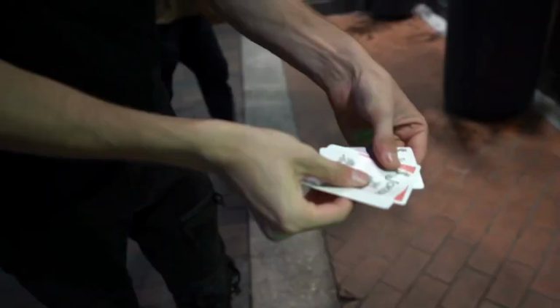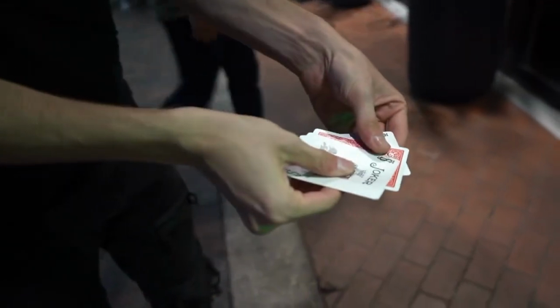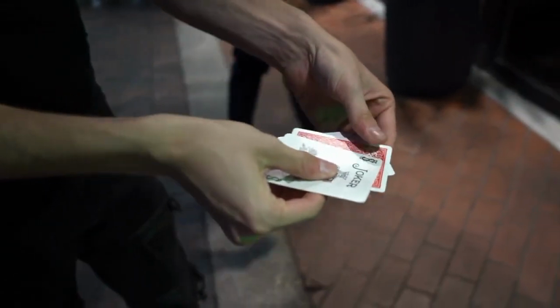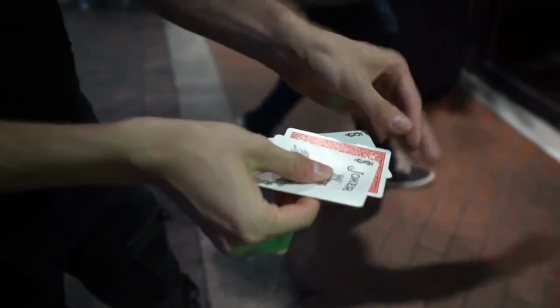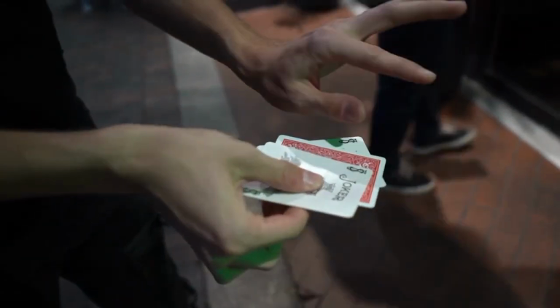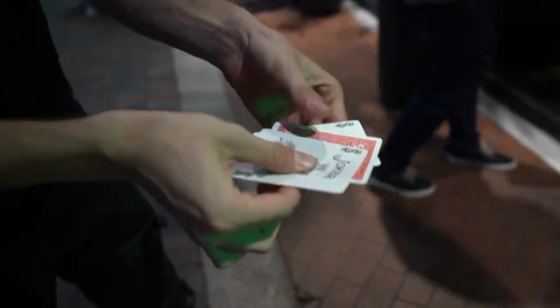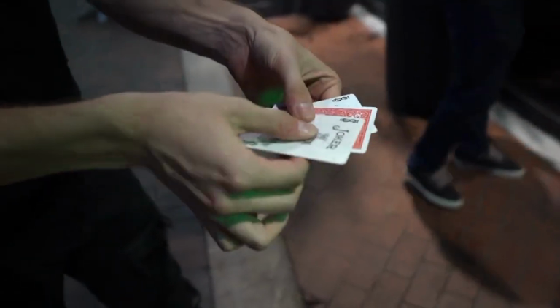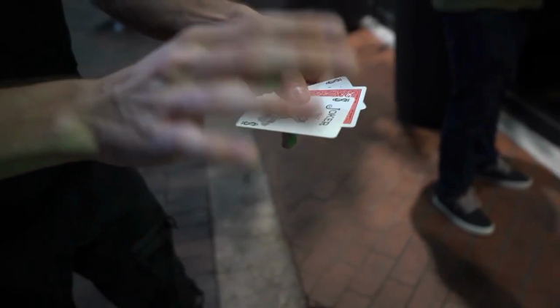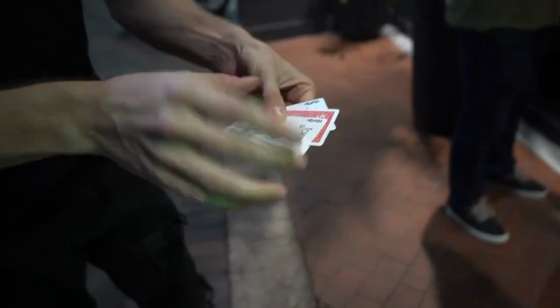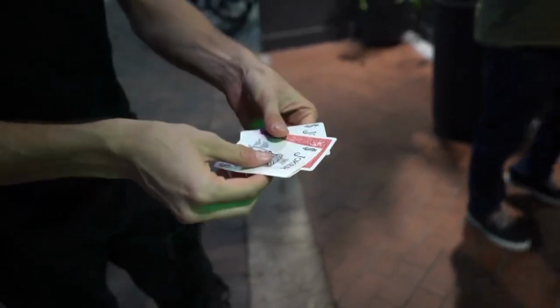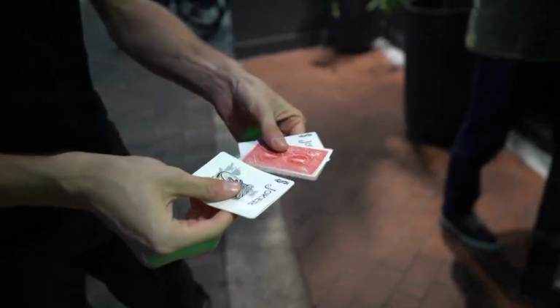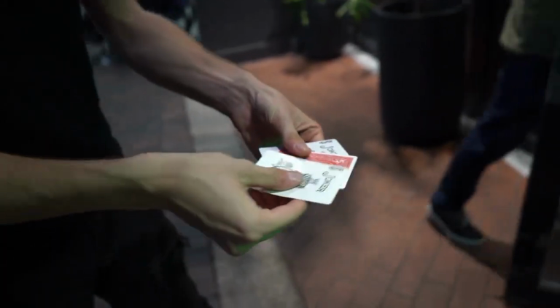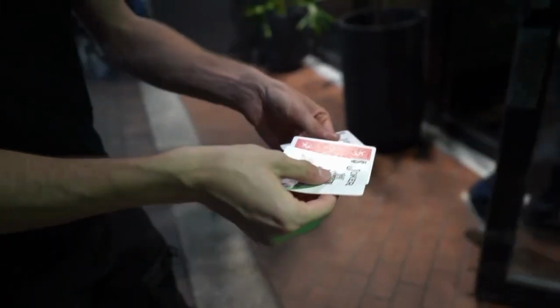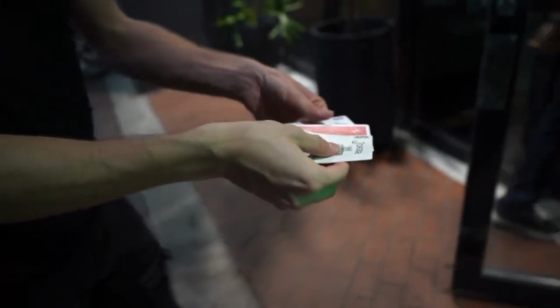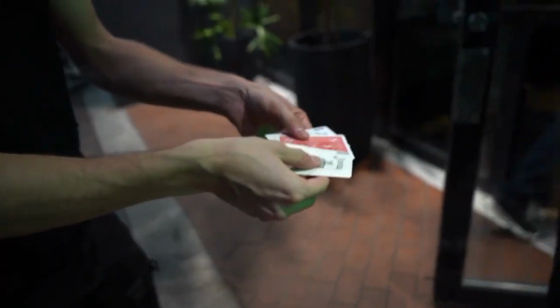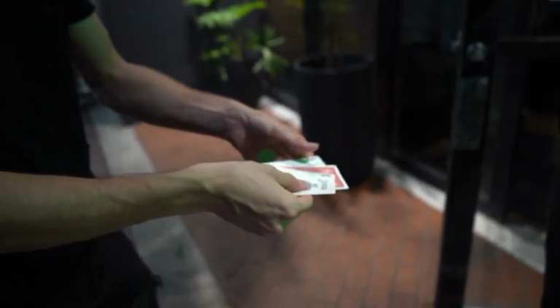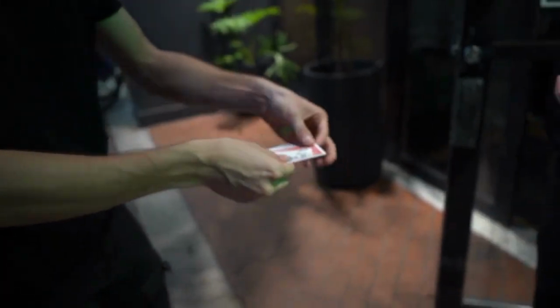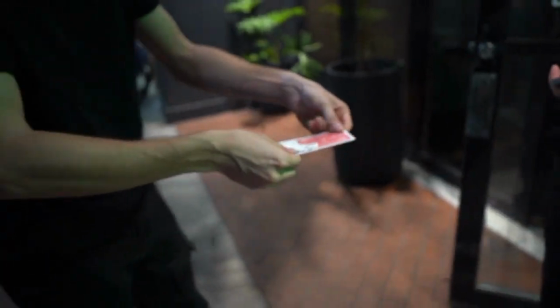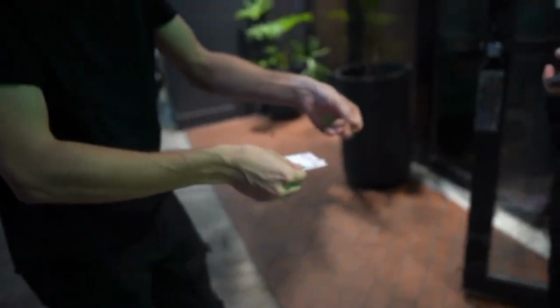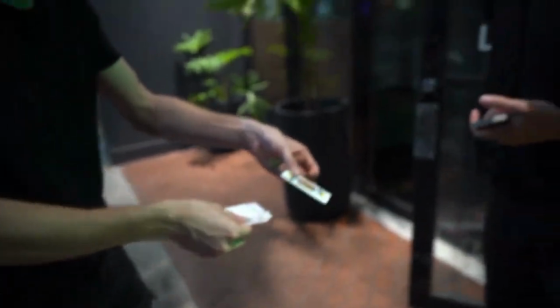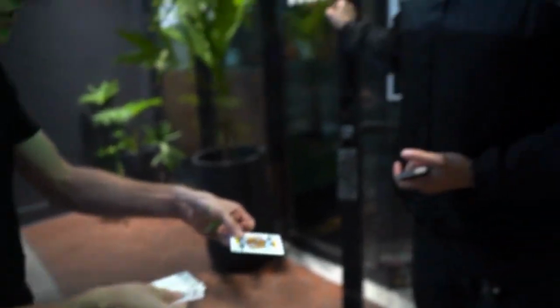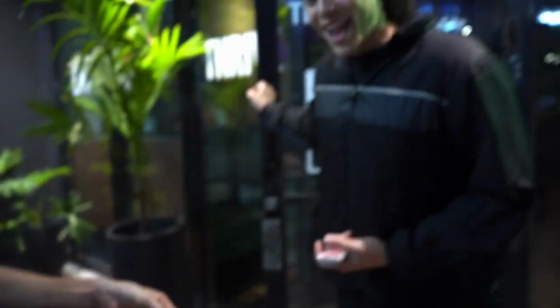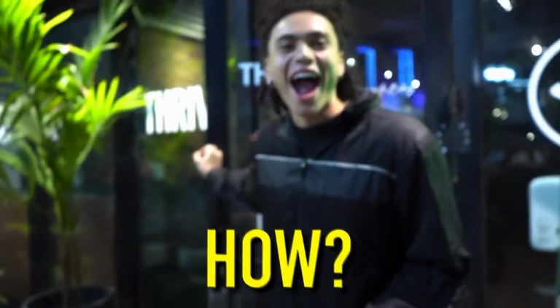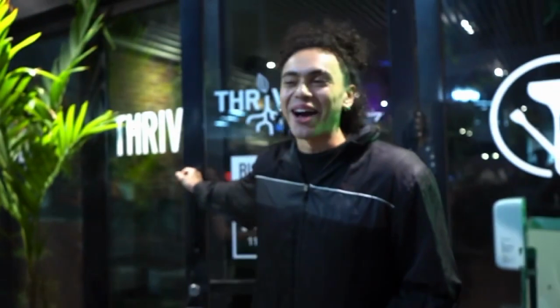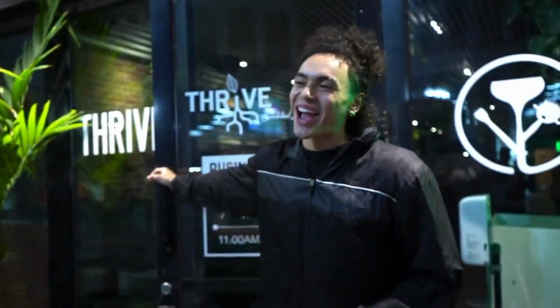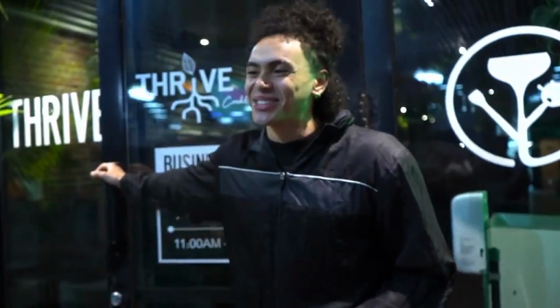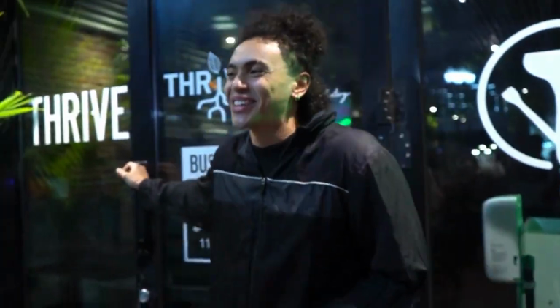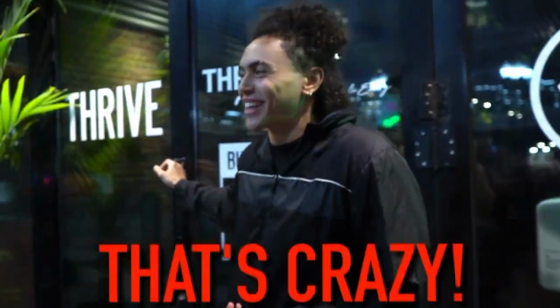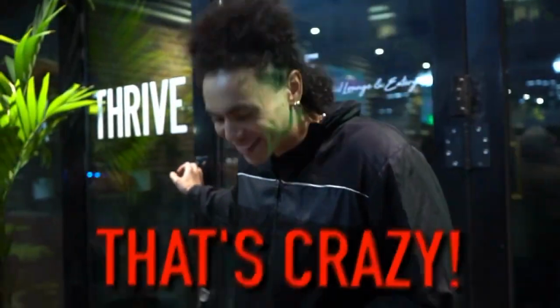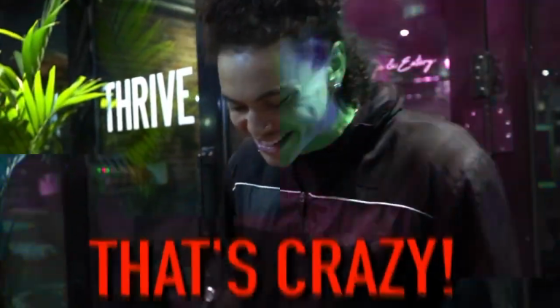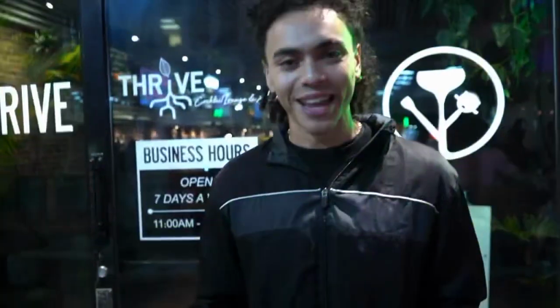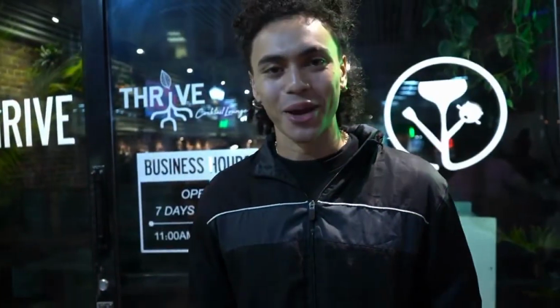There's one card, just like that. Watch. It's not just any card — it's your signing. How? How do you do that? That's crazy. Ain't no way.